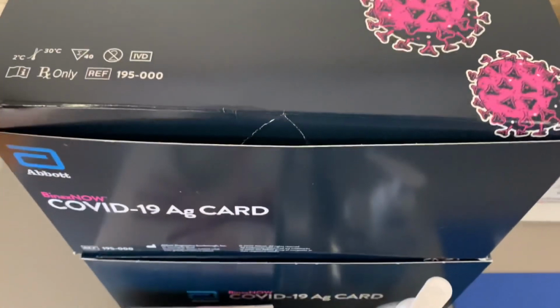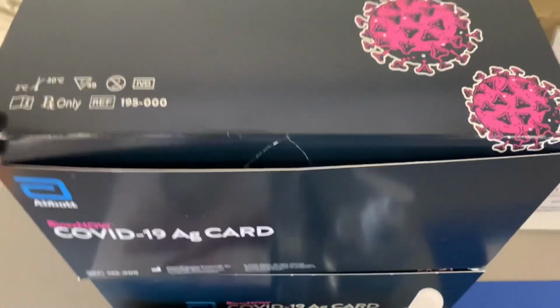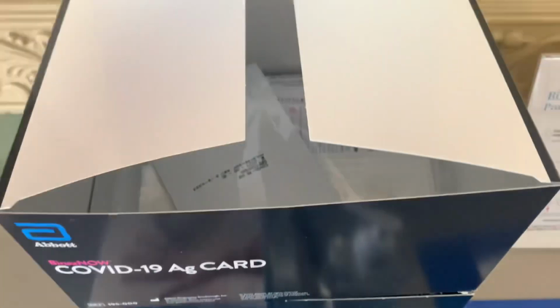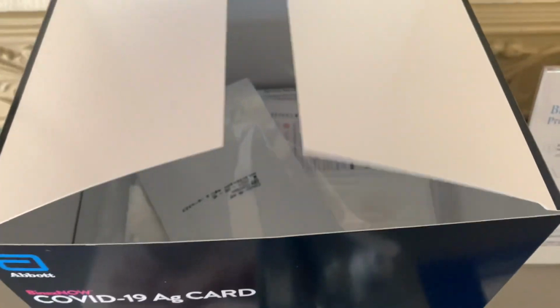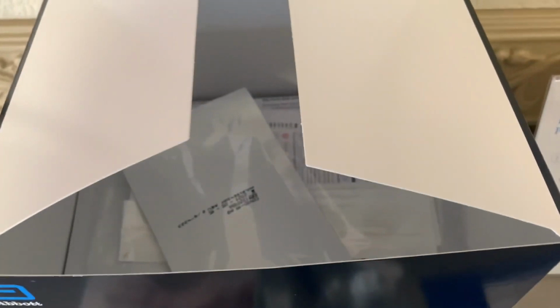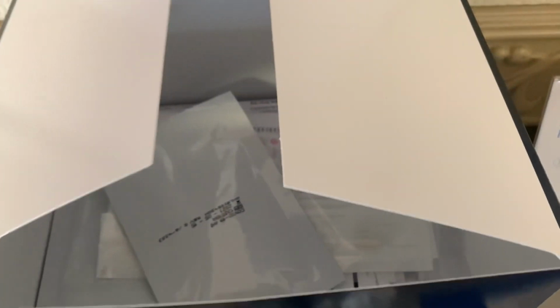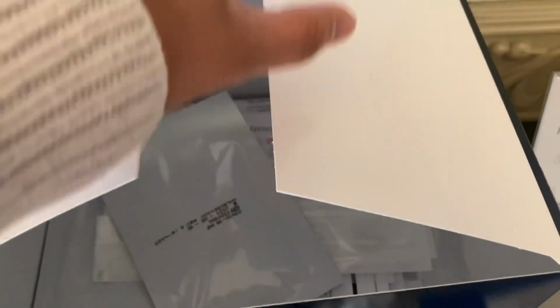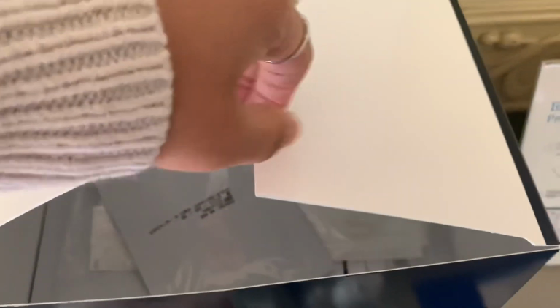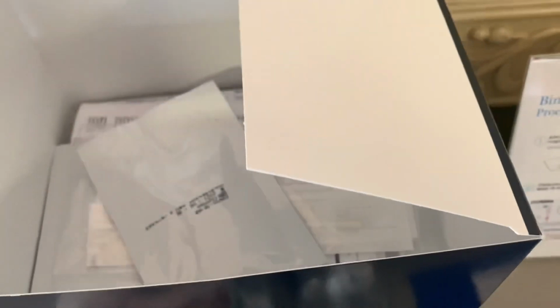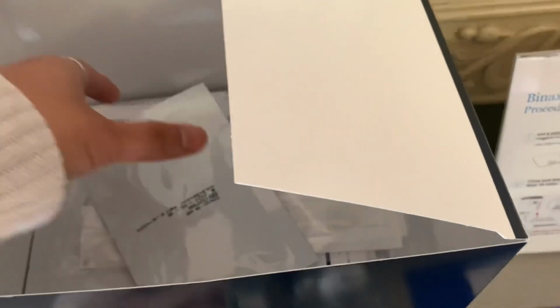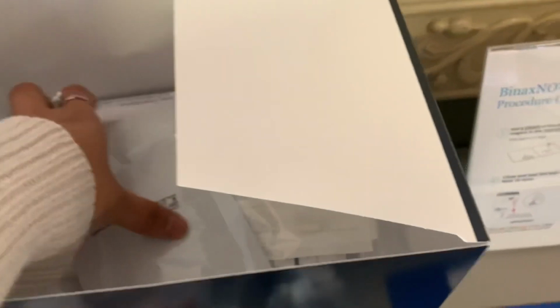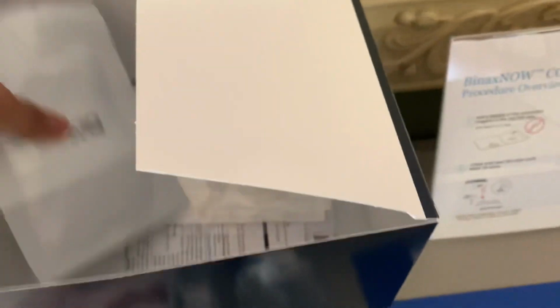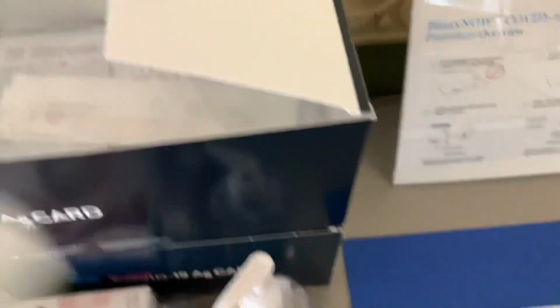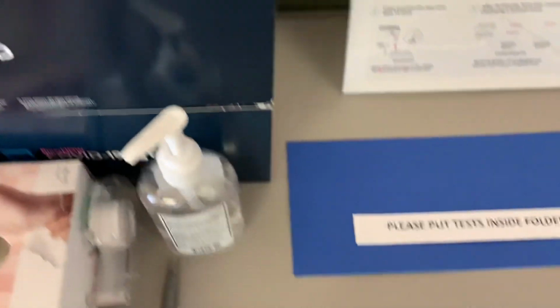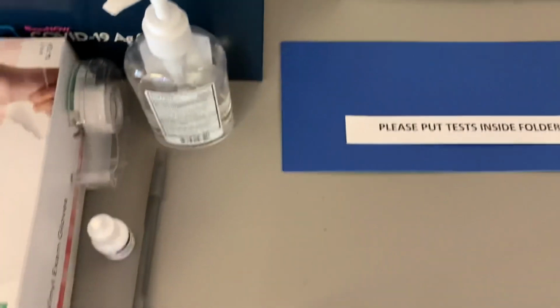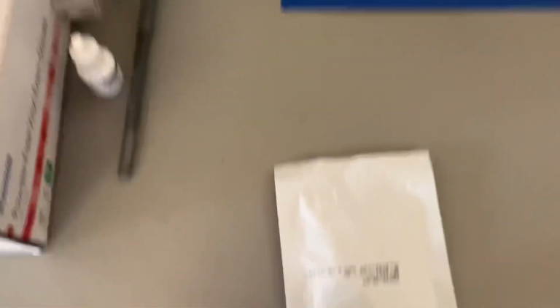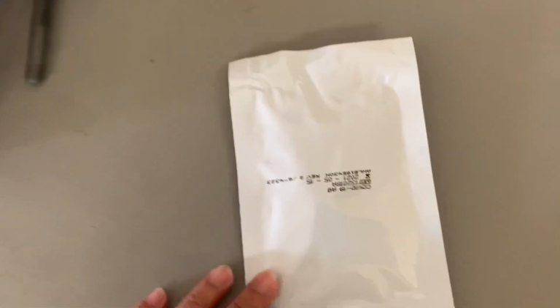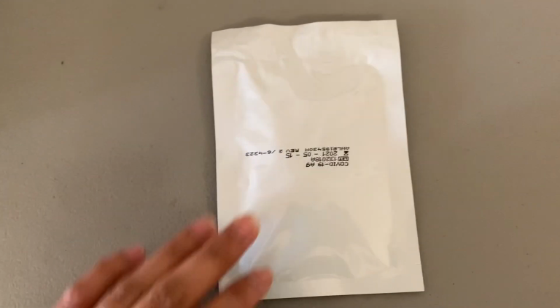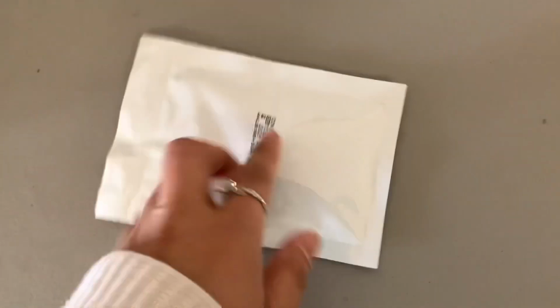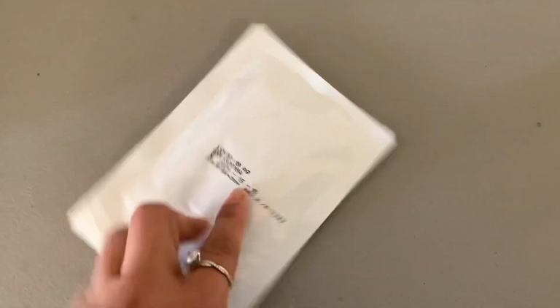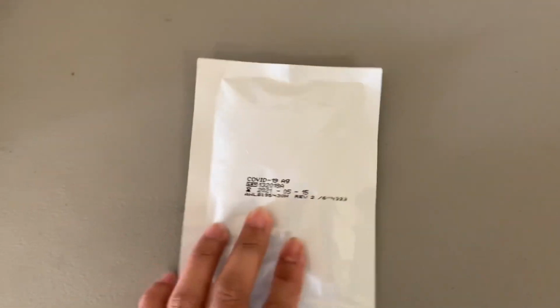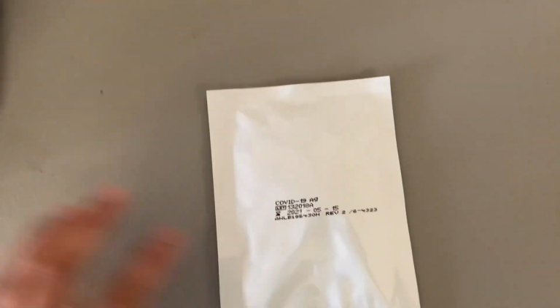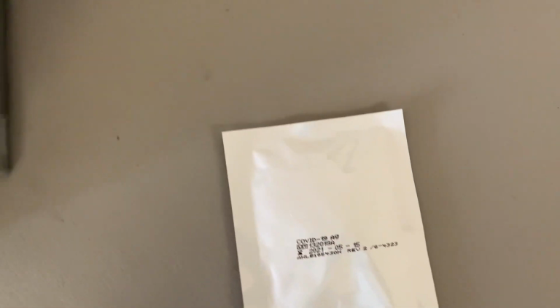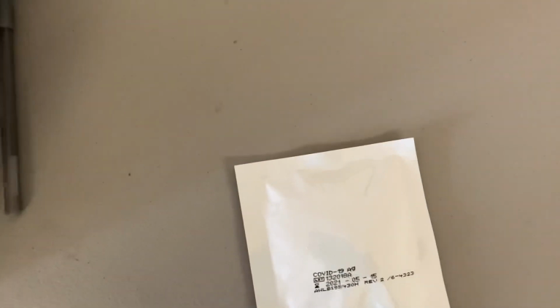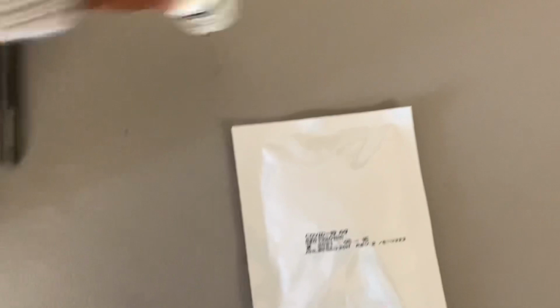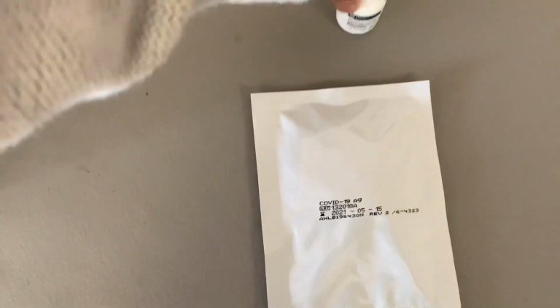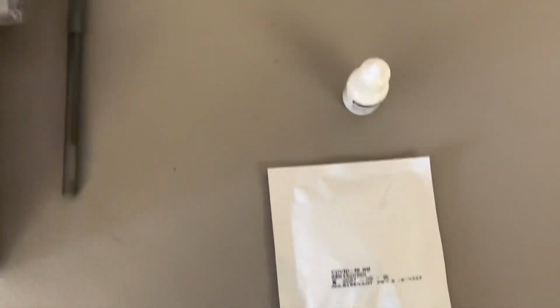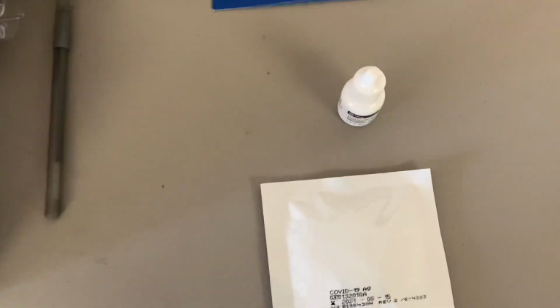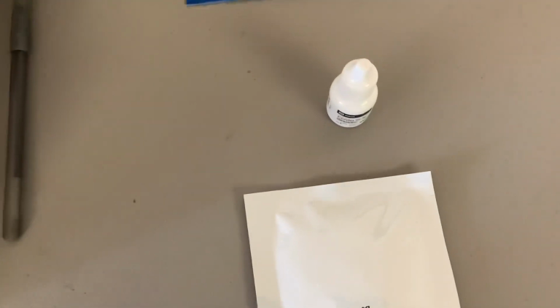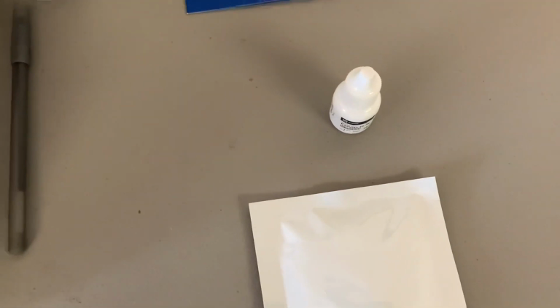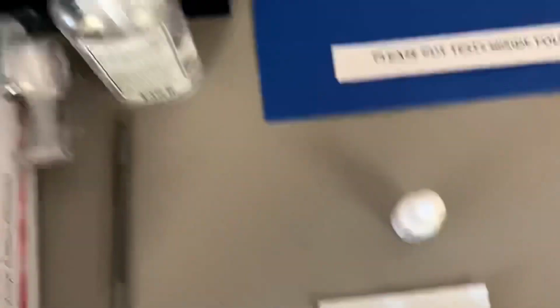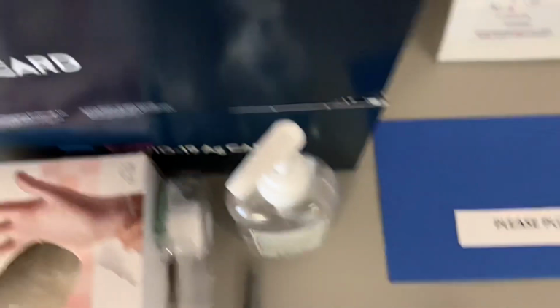Today you're going to learn how to use rapid COVID tests using Vinax. All you need is three things: the AG card, COVID reagent, and your nasal swab.